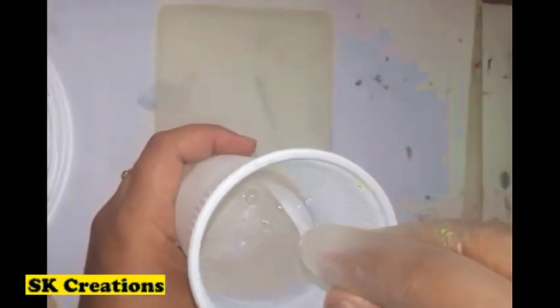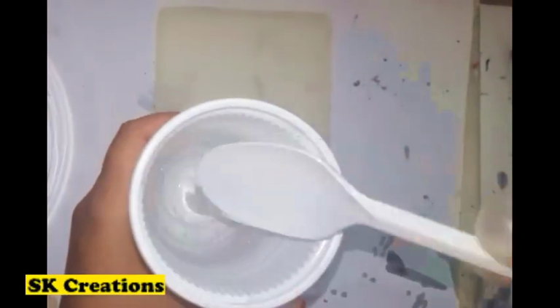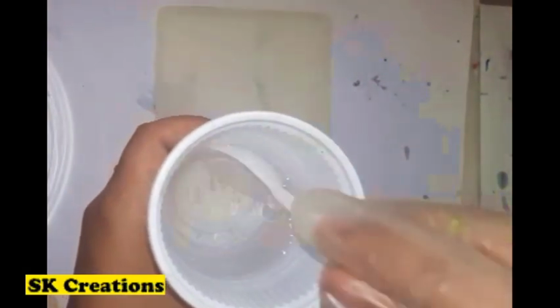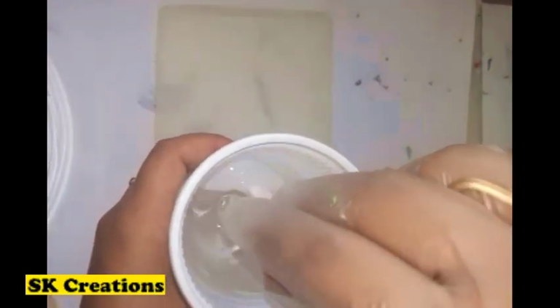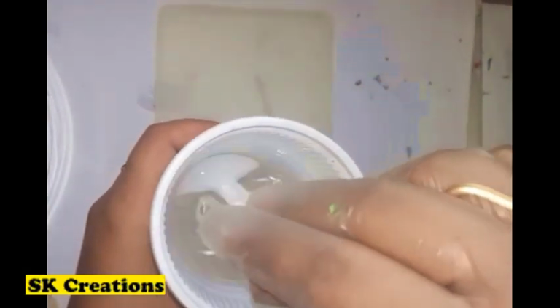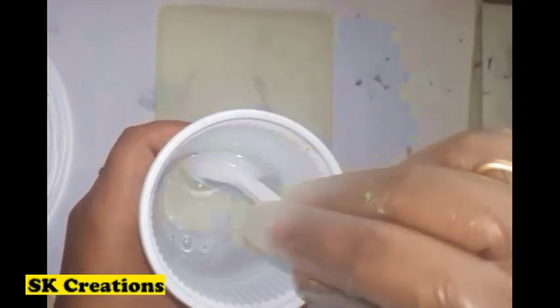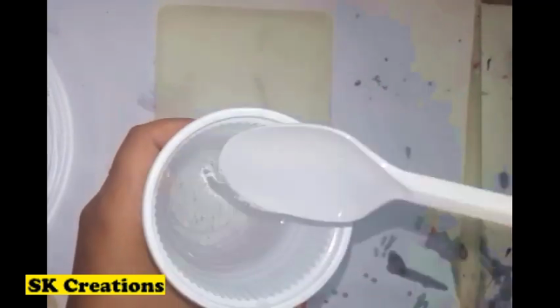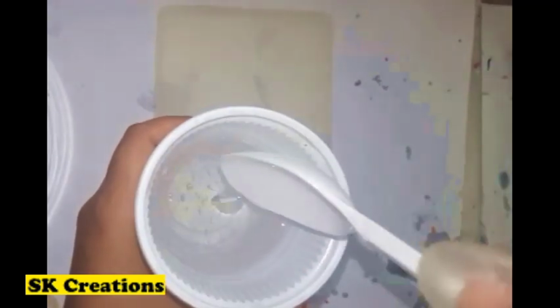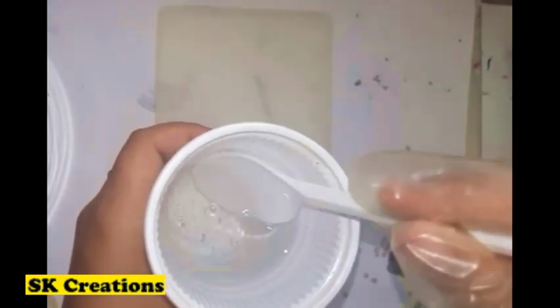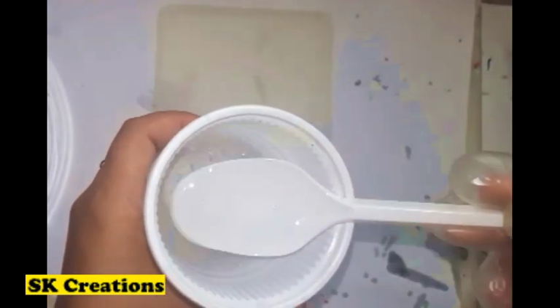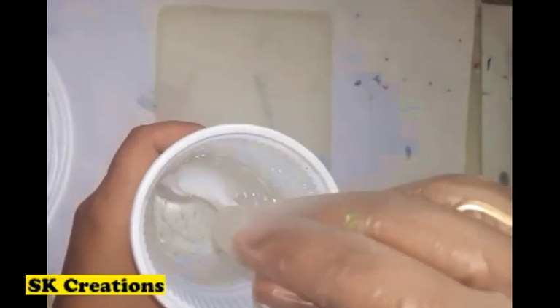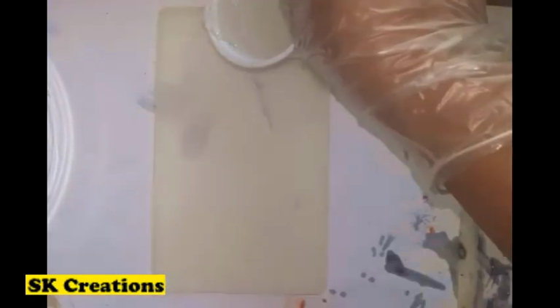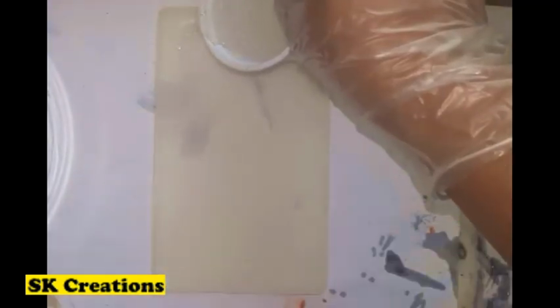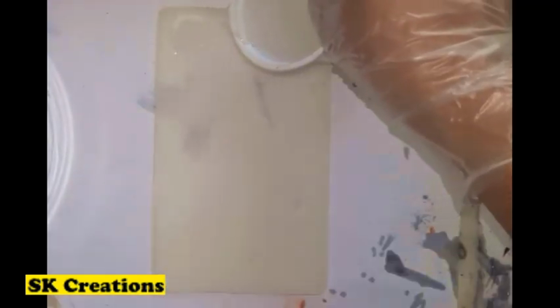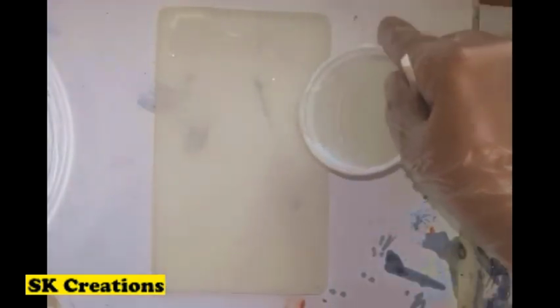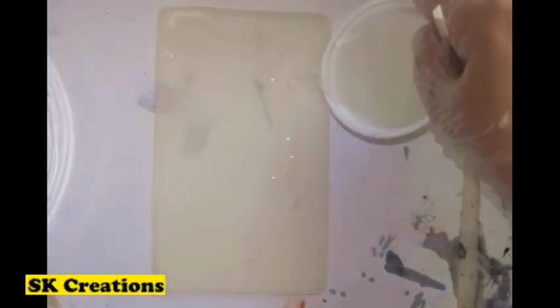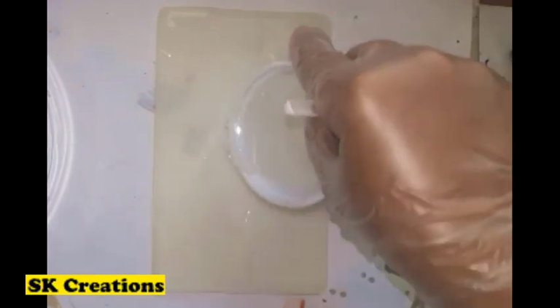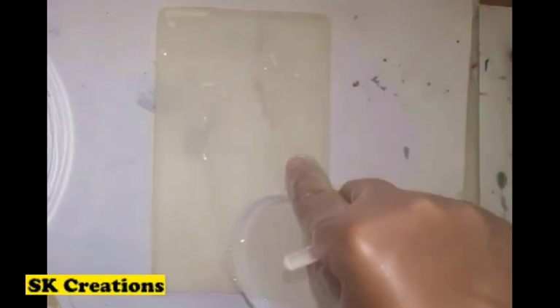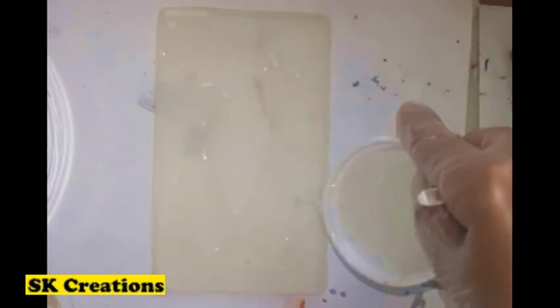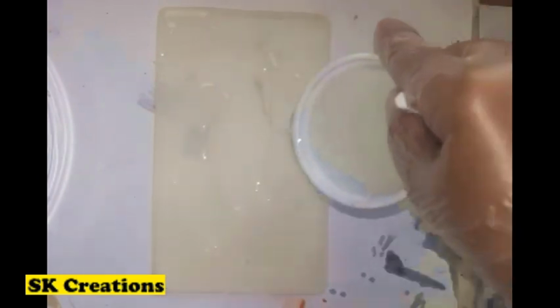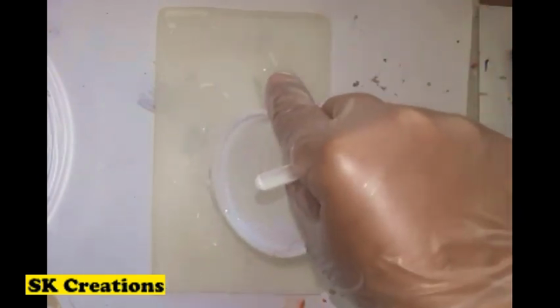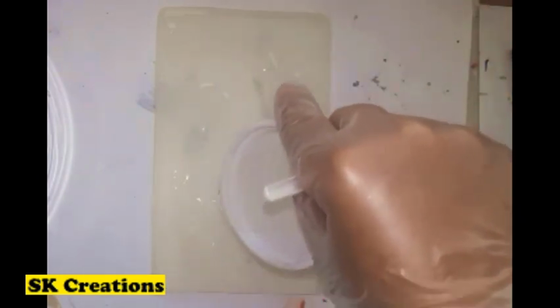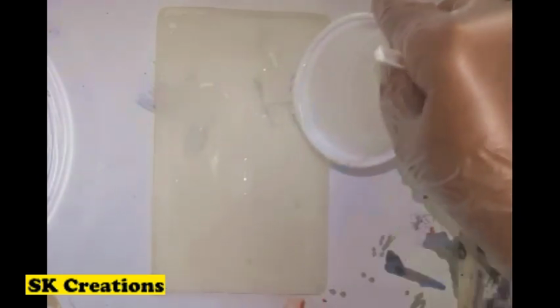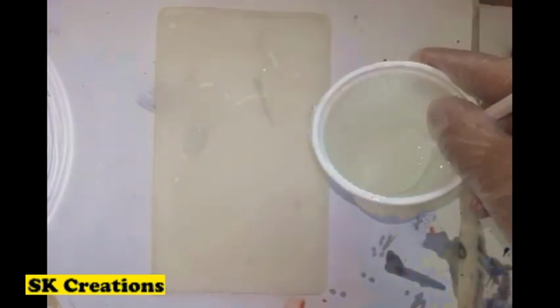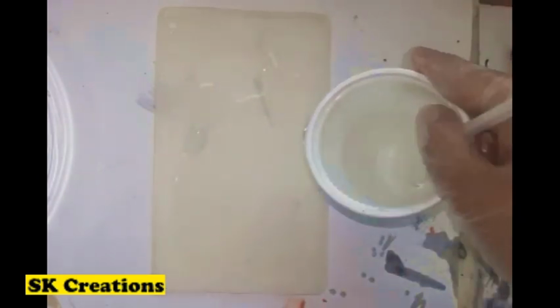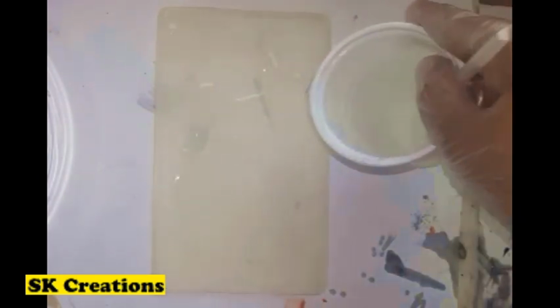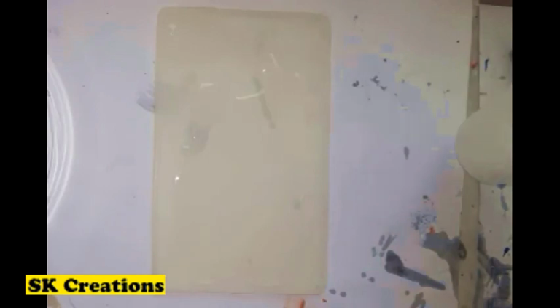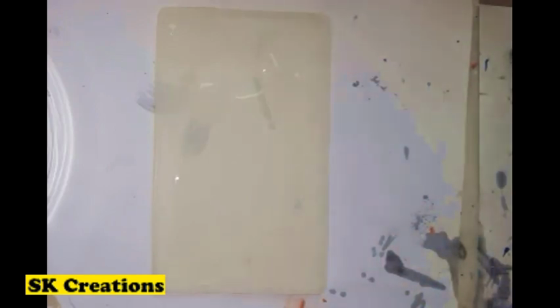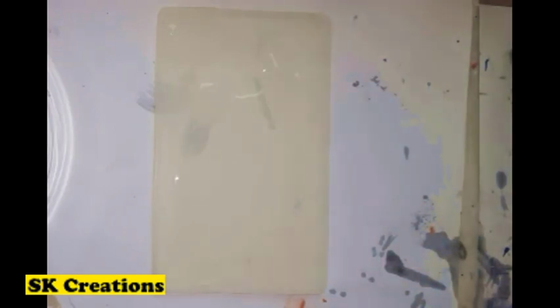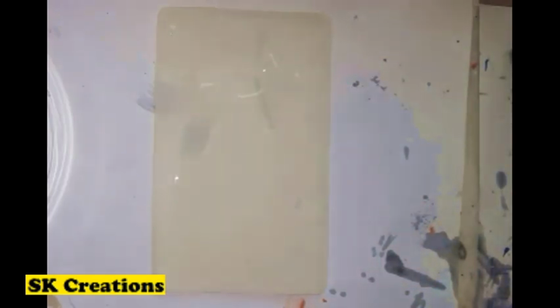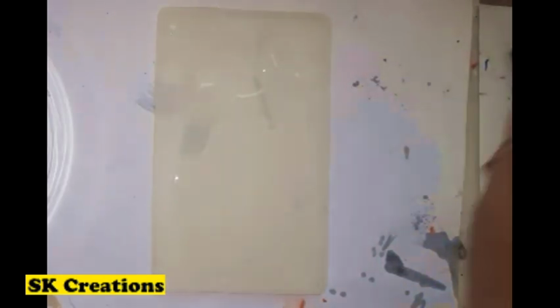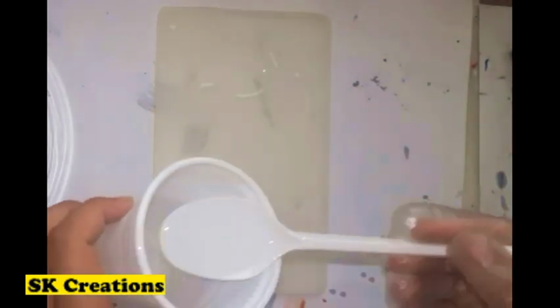Pour the resin into the notebook mould and wait for some time — it depends on the resin brand. If you are using any thick kind of resin, you don't have to wait so long. But if you are using Epoch Art resin, then you need to wait at least 1 hour.